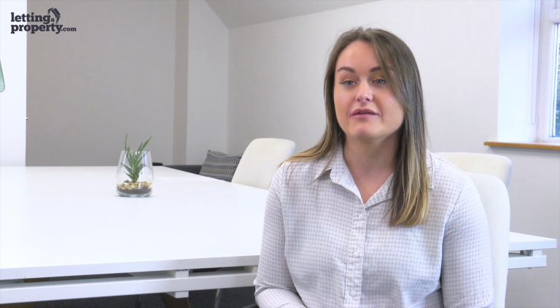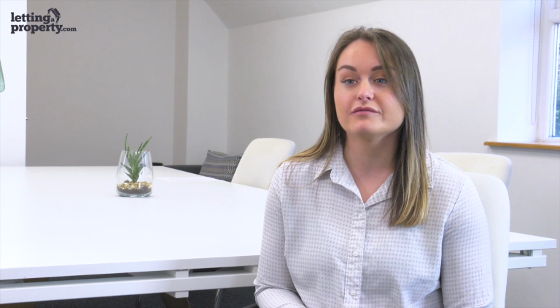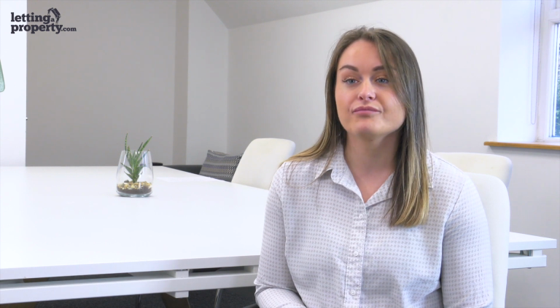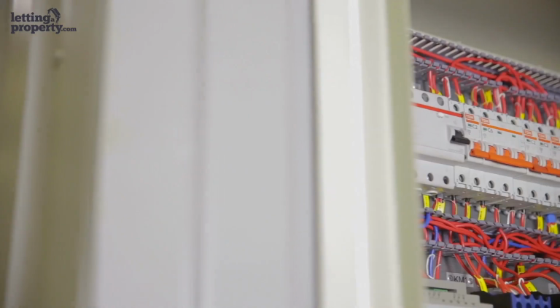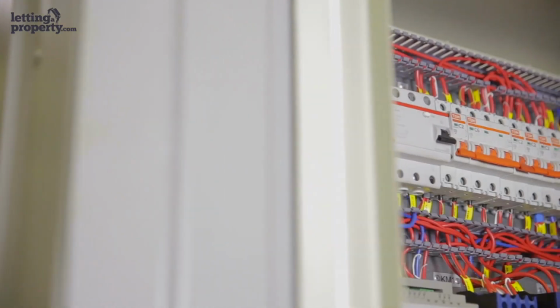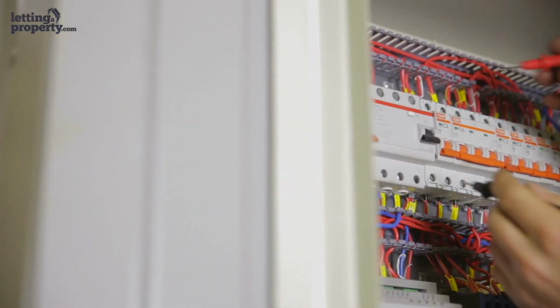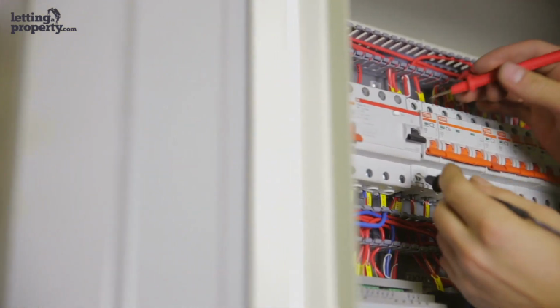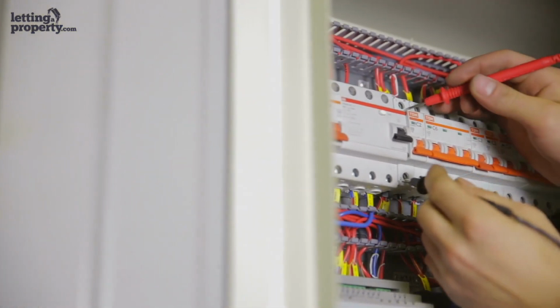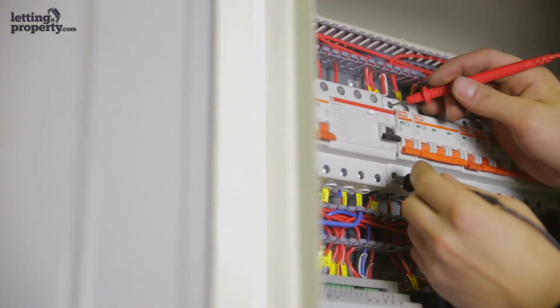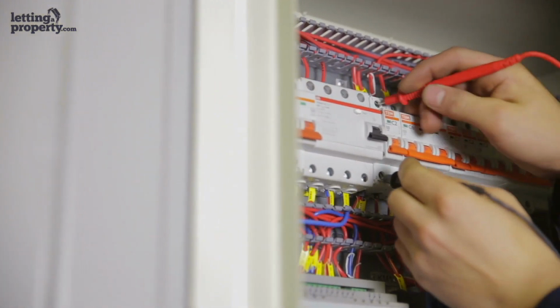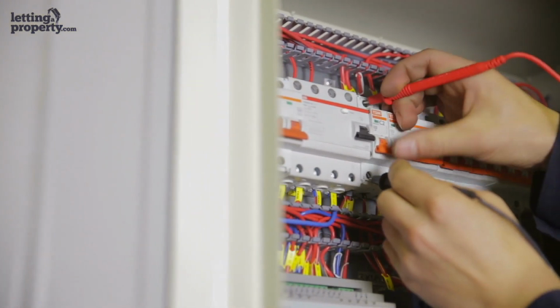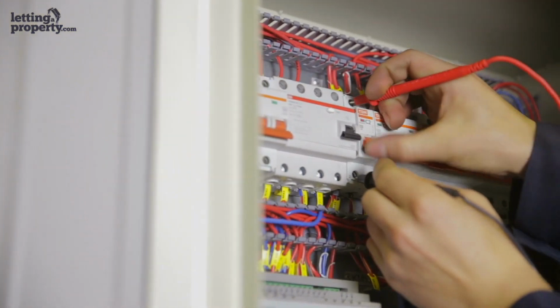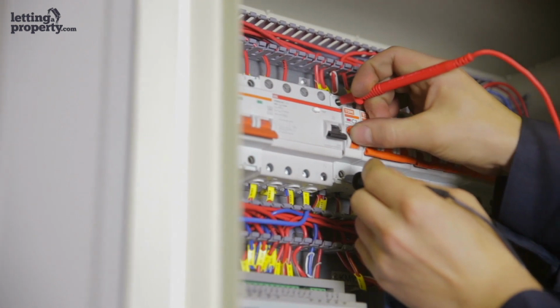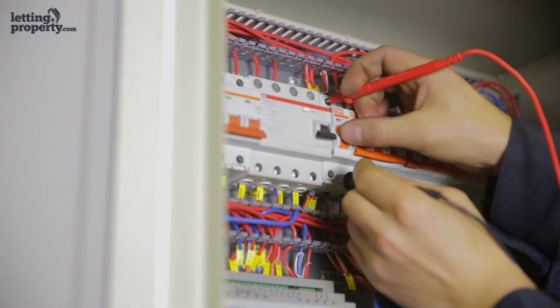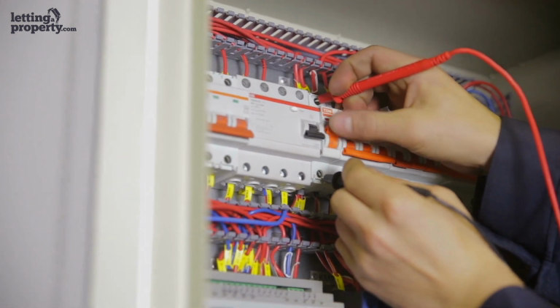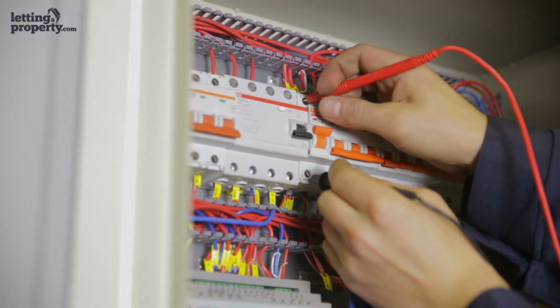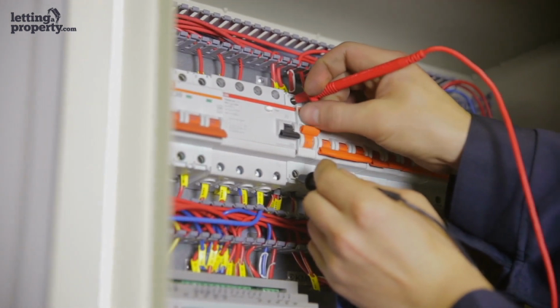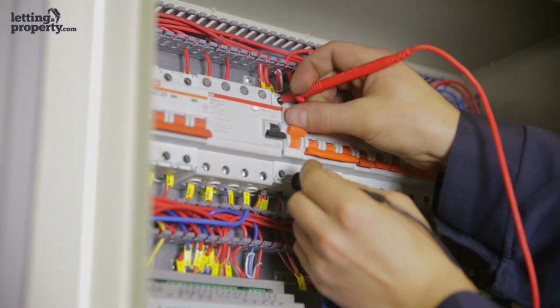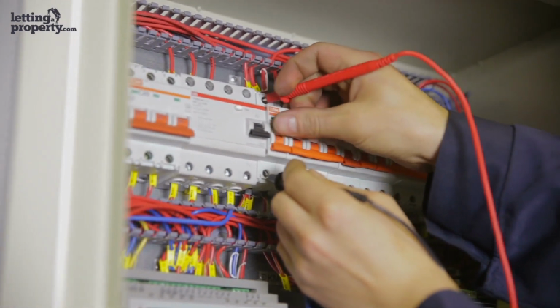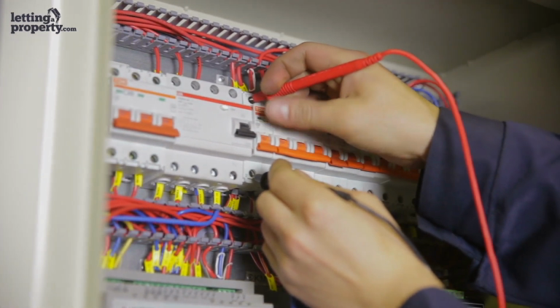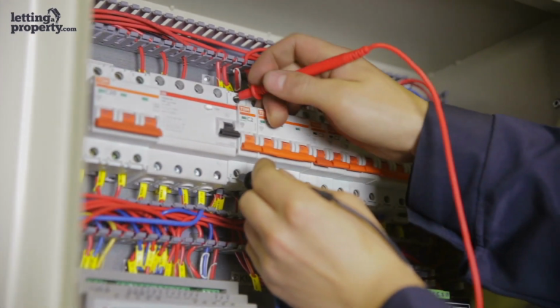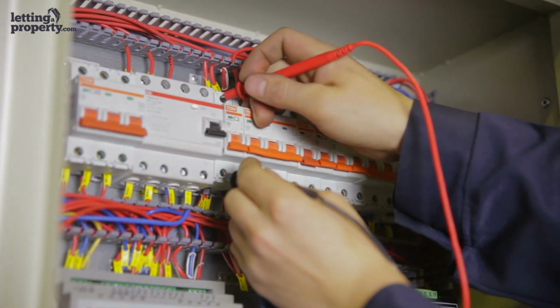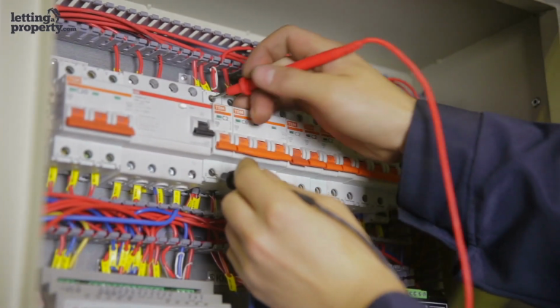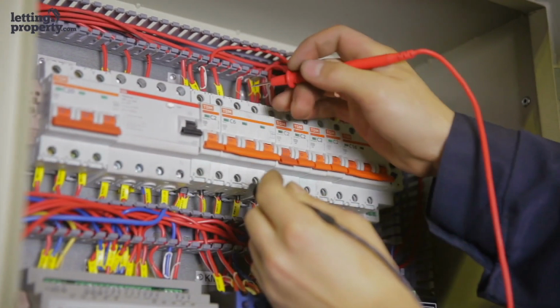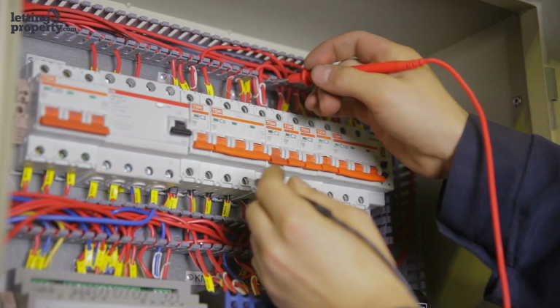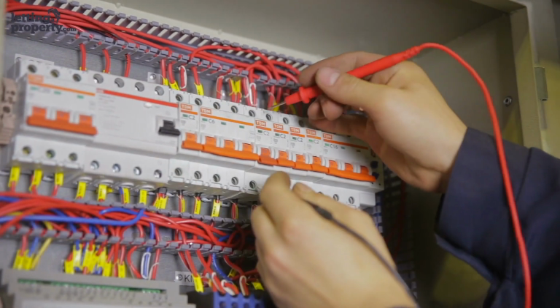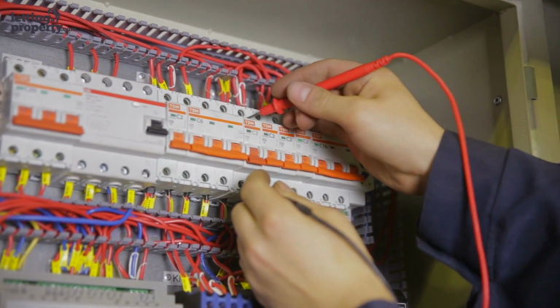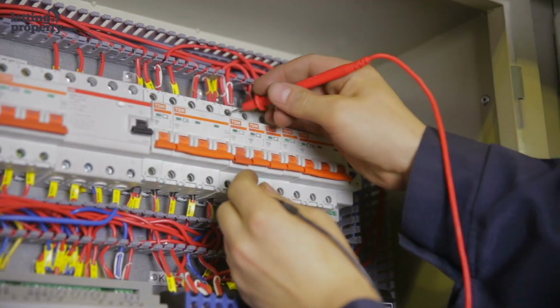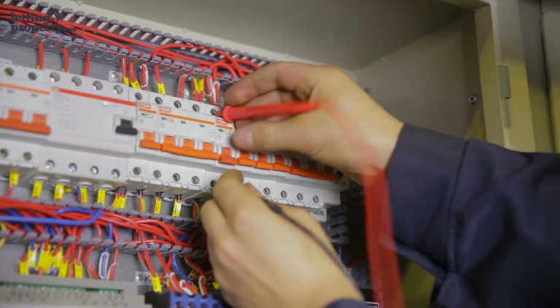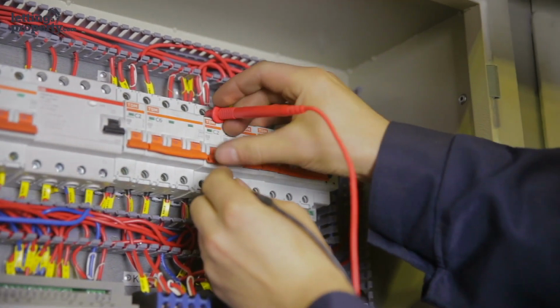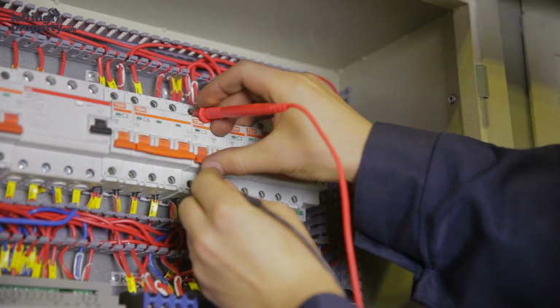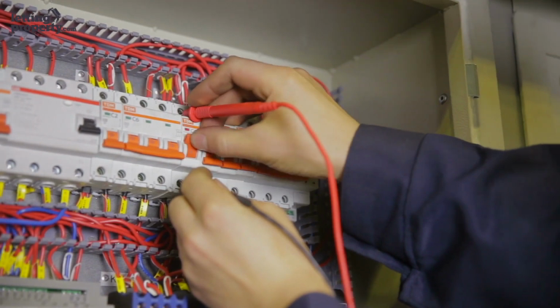Should the report come back unsatisfactory, there may be hazard categories that you should be aware of. For example, a C1 means serious danger — a tenant cannot move into the property until the remedial work has been carried out and it's deemed safe.